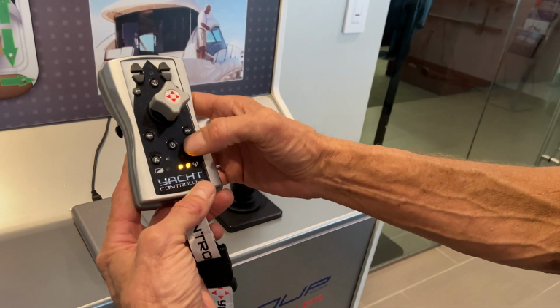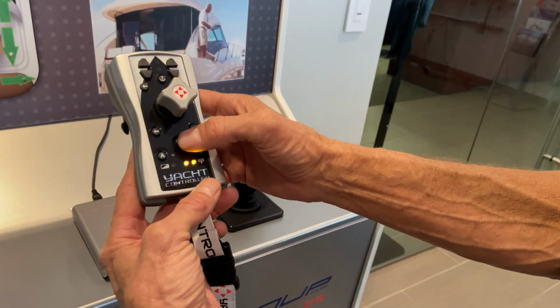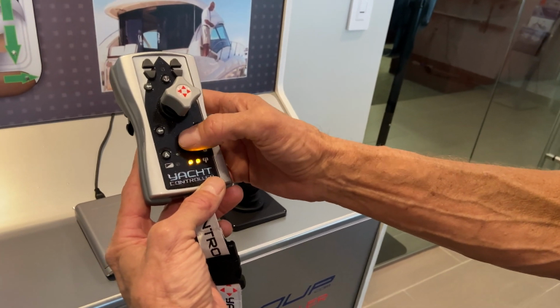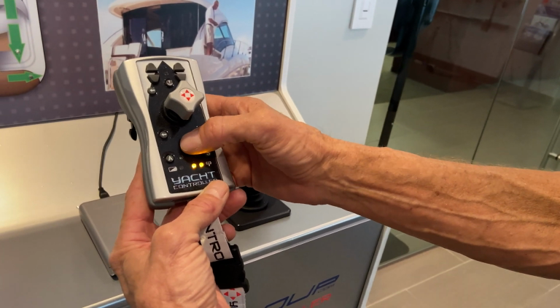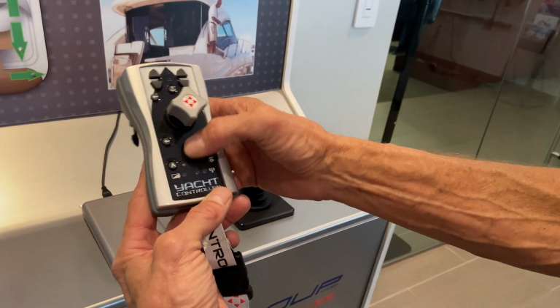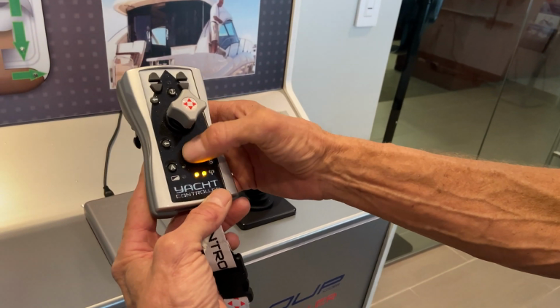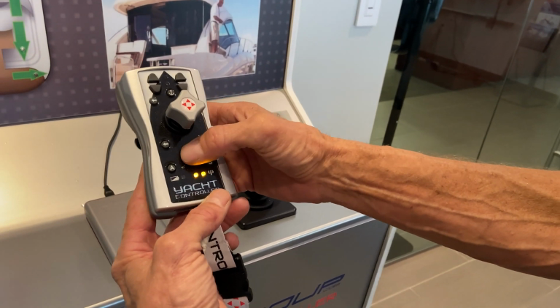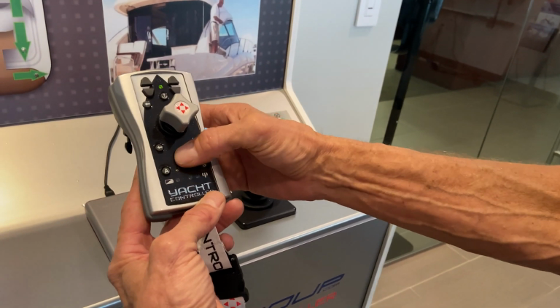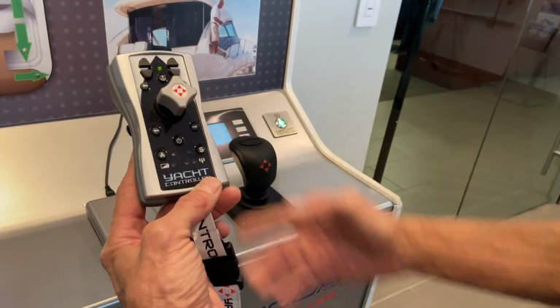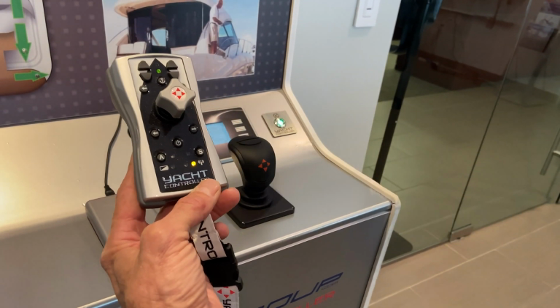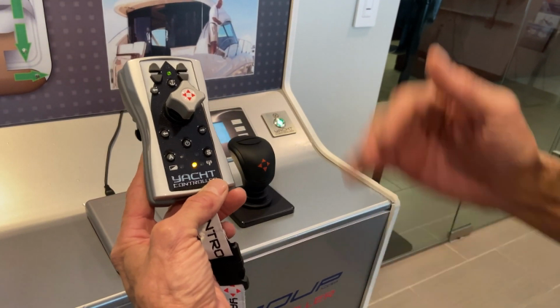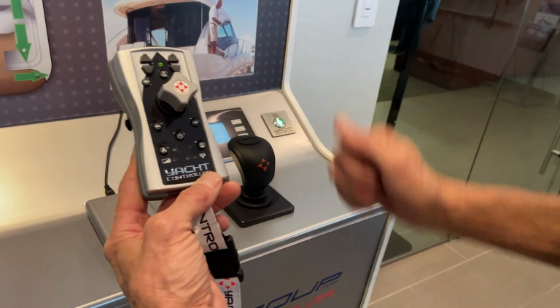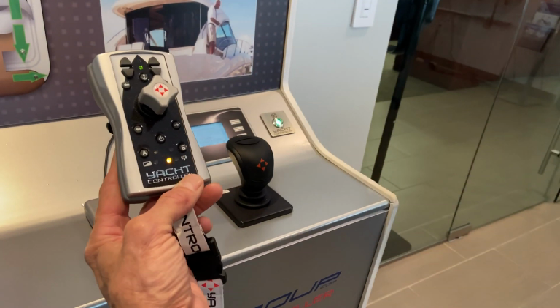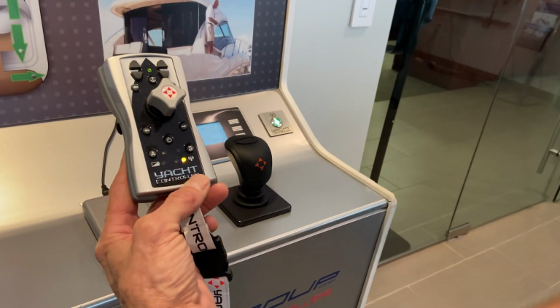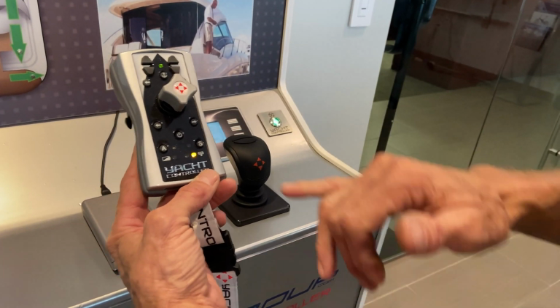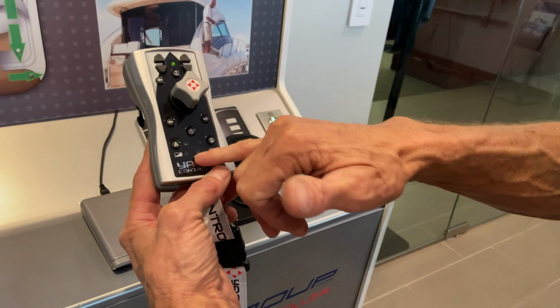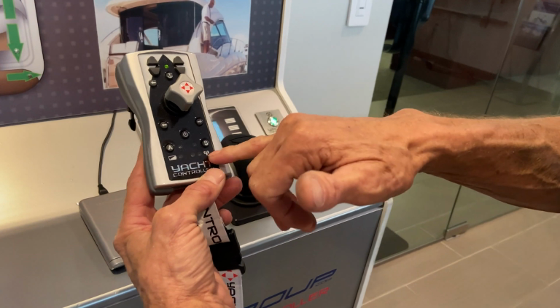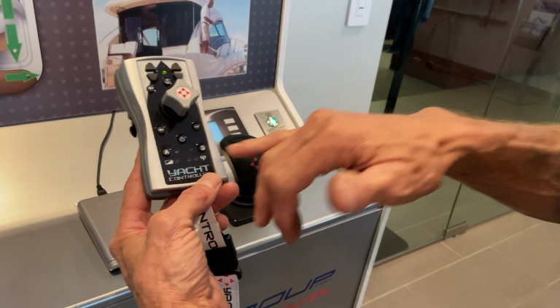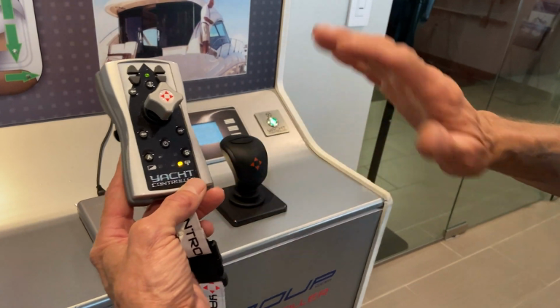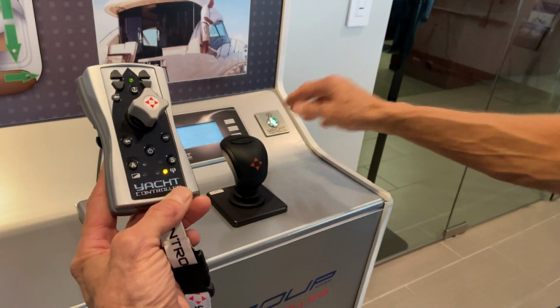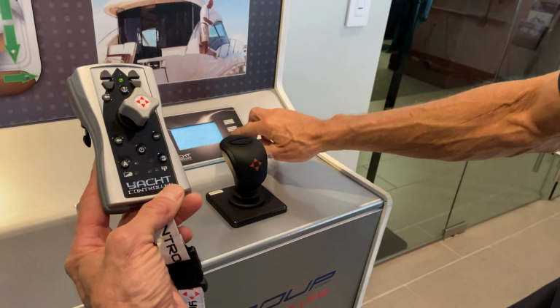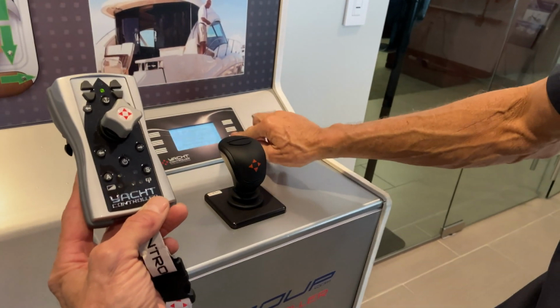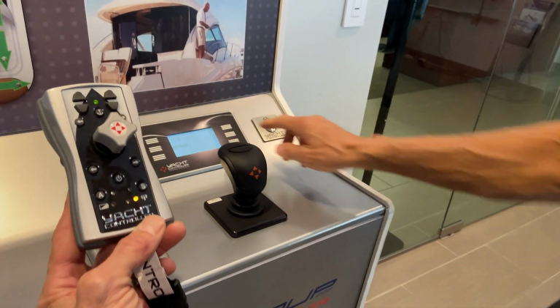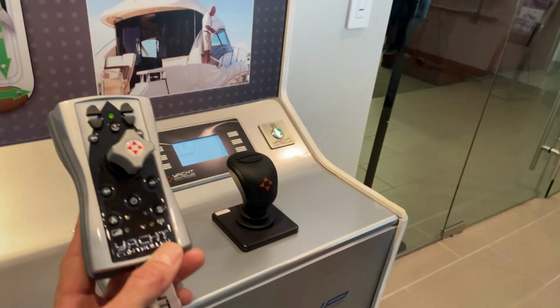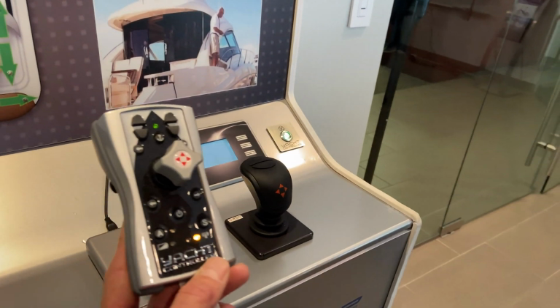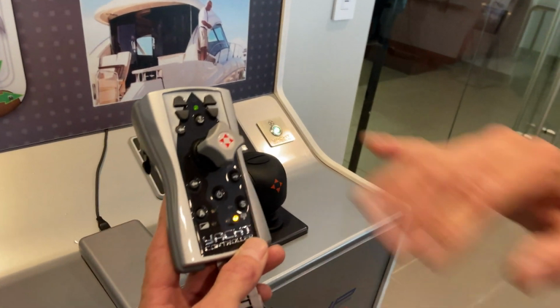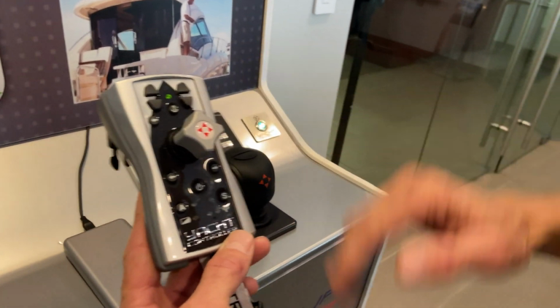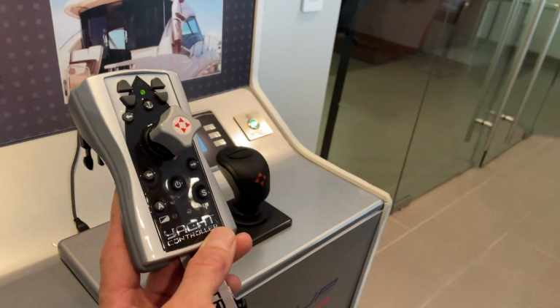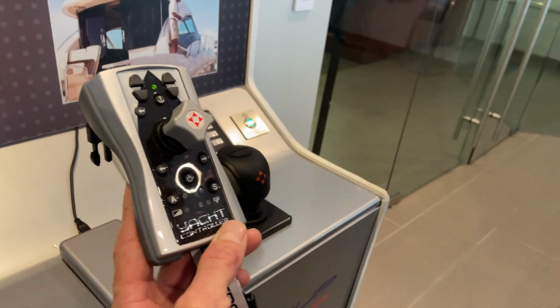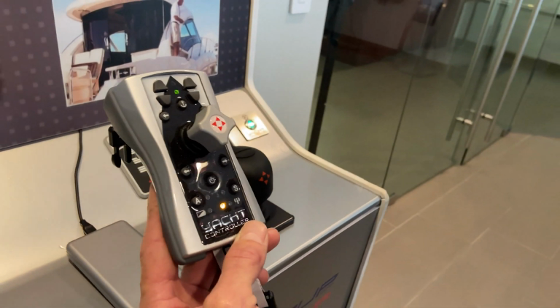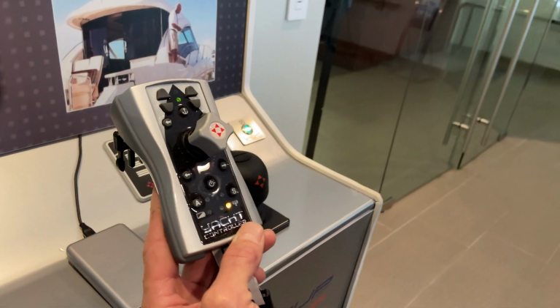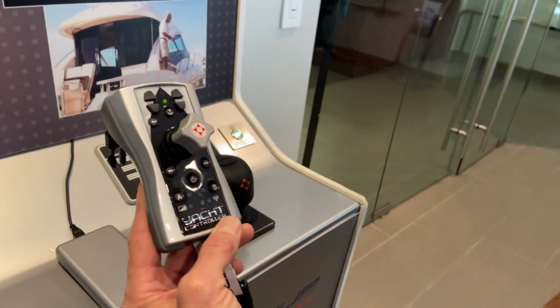You hit the power button twice — once, twice — very slowly like that. It'll work every time. Lights are flashing, beeps are gone, and now you're in command with the Yacht Controller.